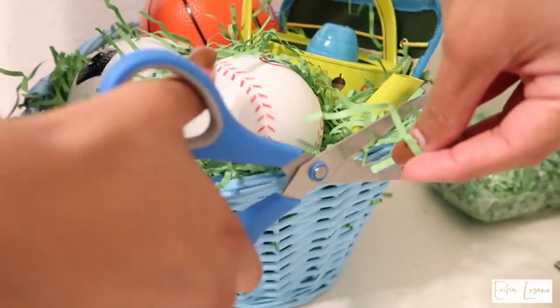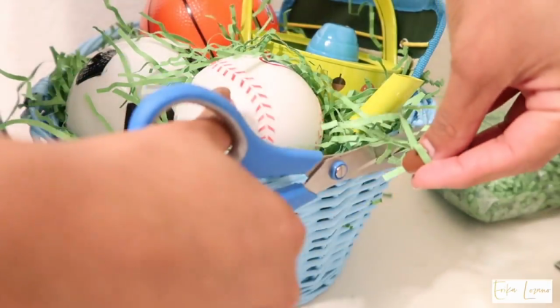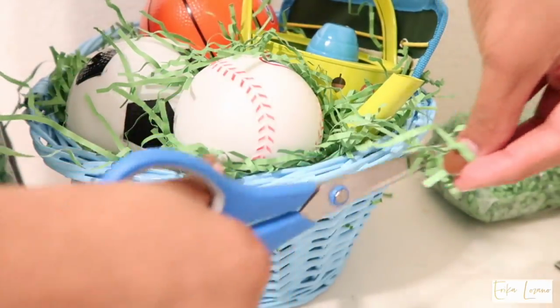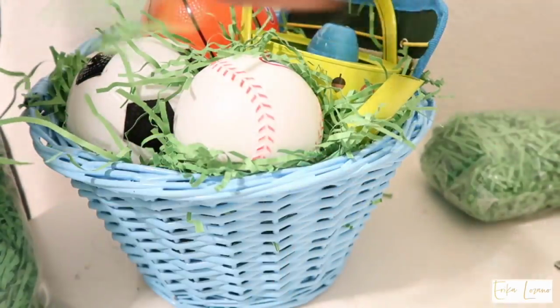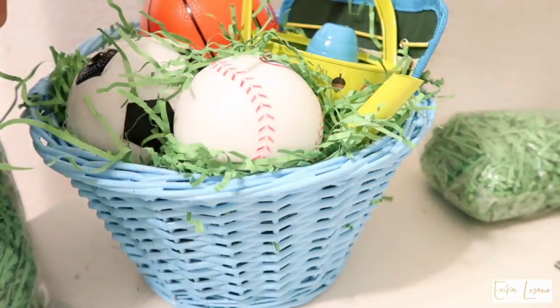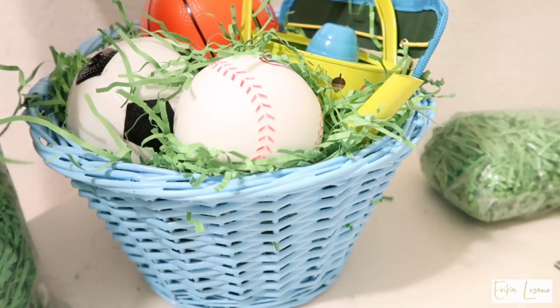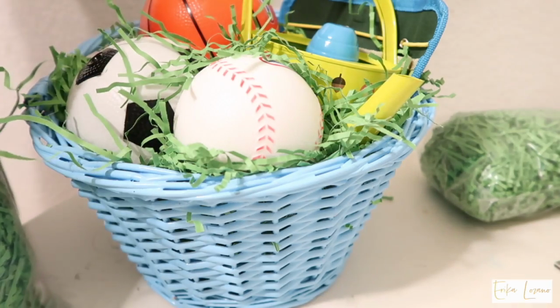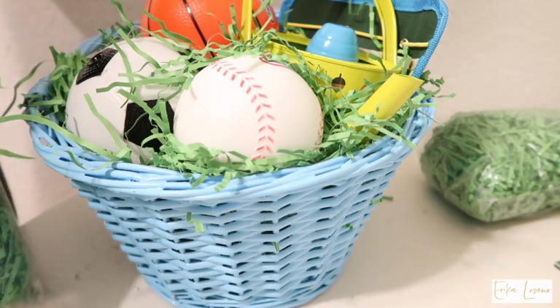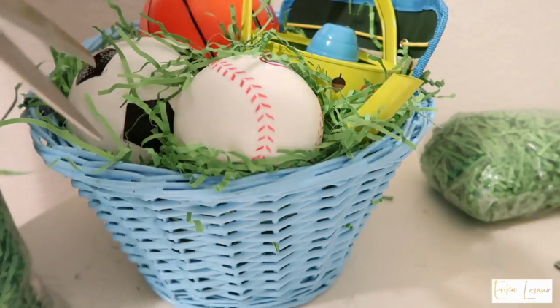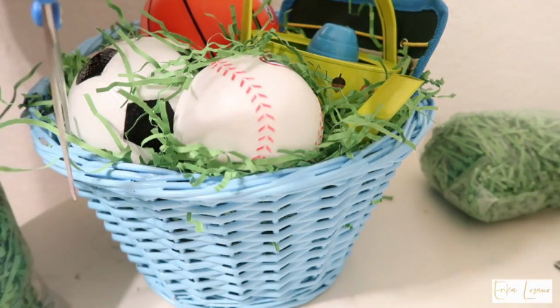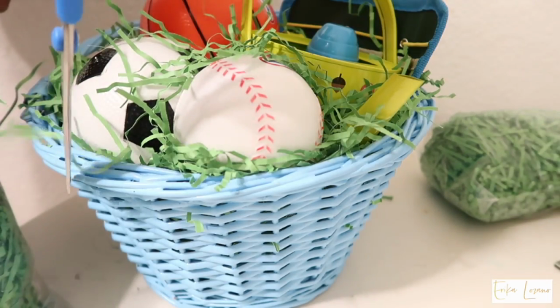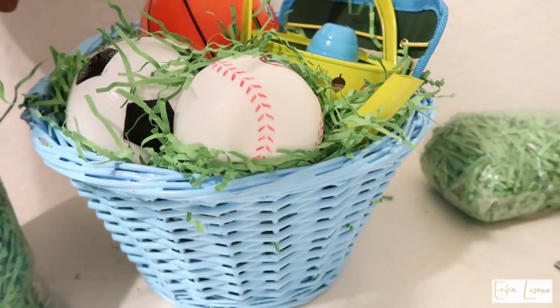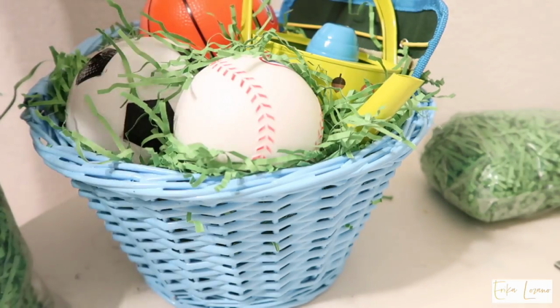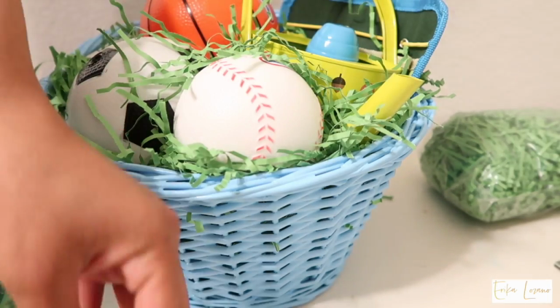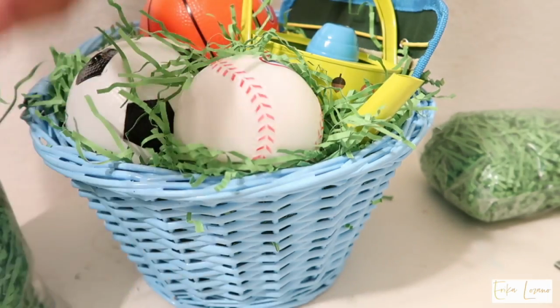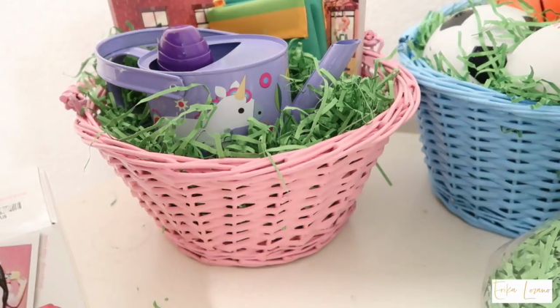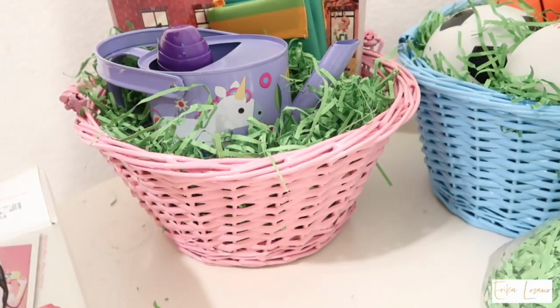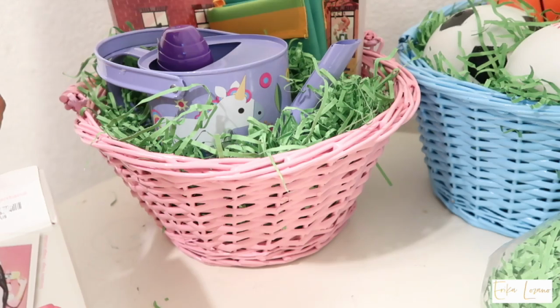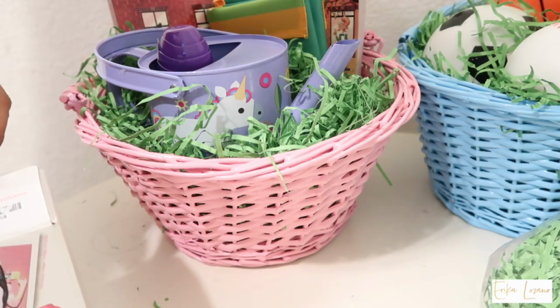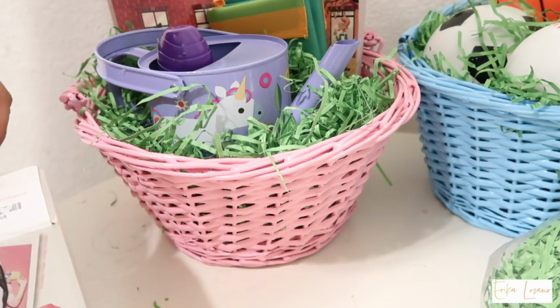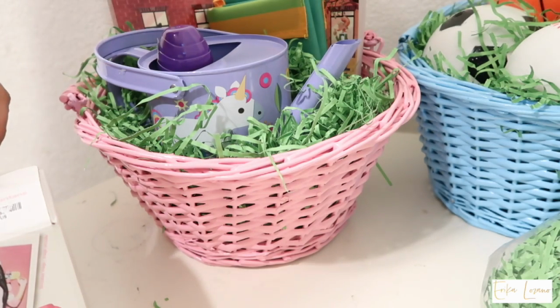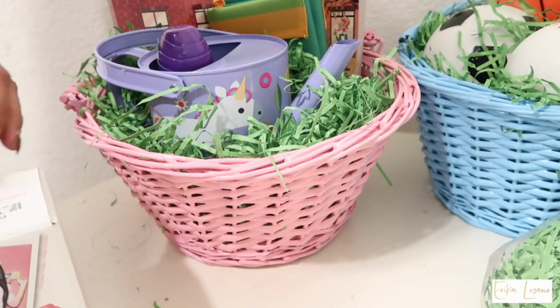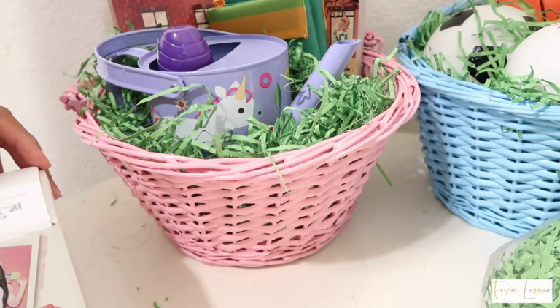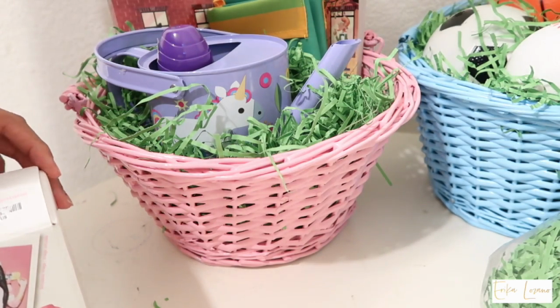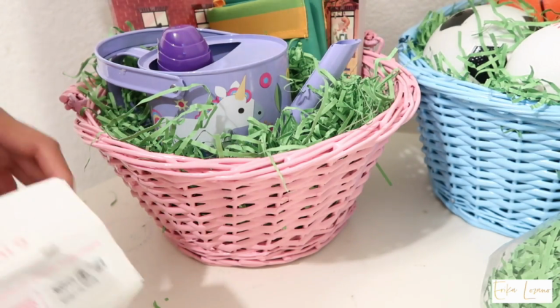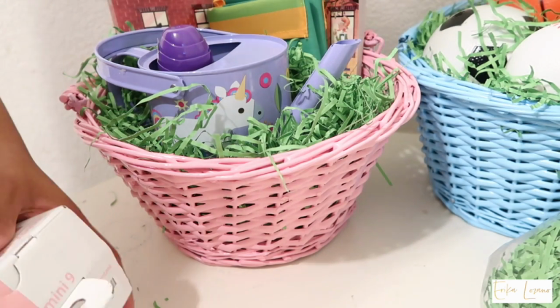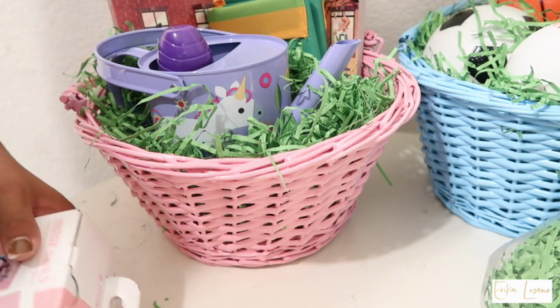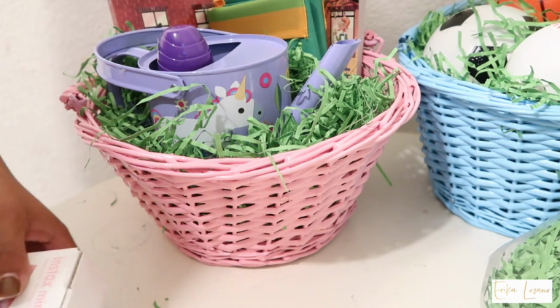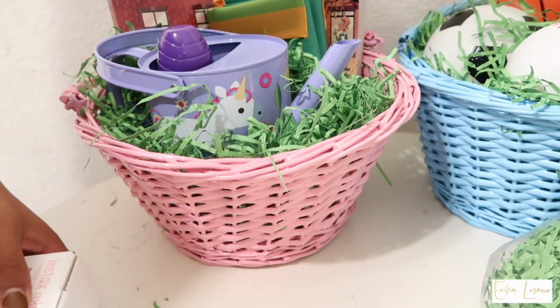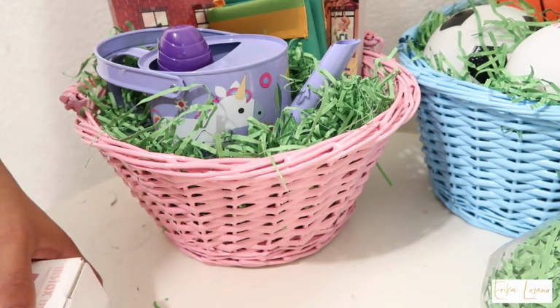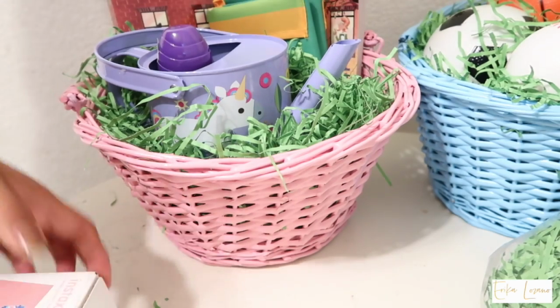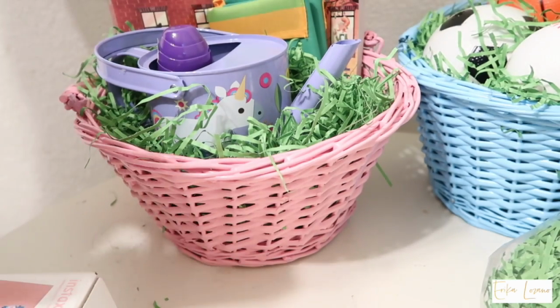Once I got all the grass in, I just trimmed any excess grass that wasn't squishing in, so it stays sticking out and looks nice. And — just kidding, it's not the finish quite yet. I have one more gift for Jade.